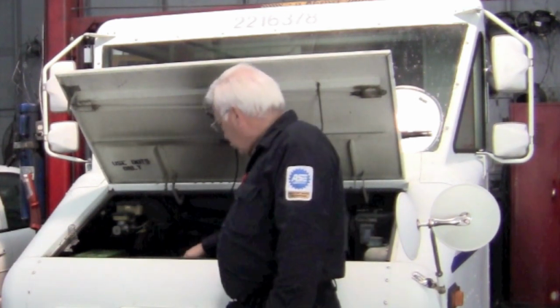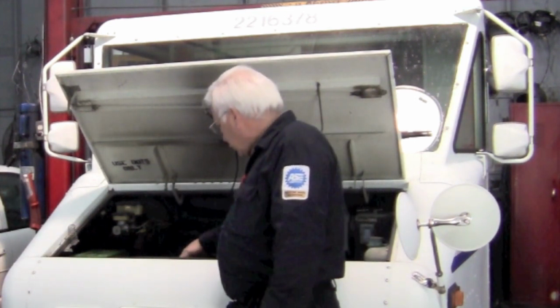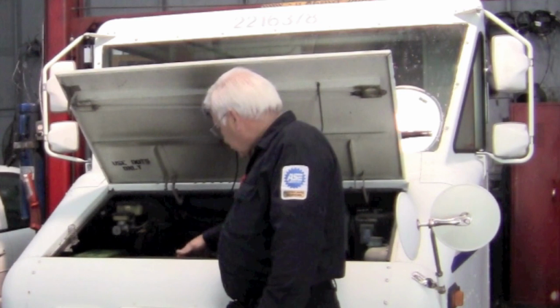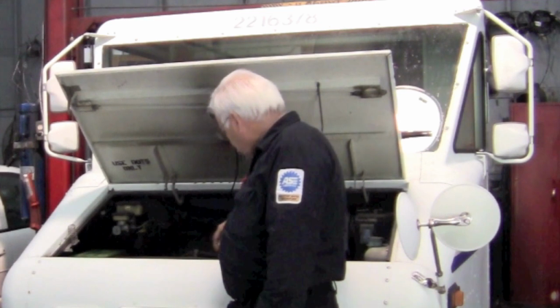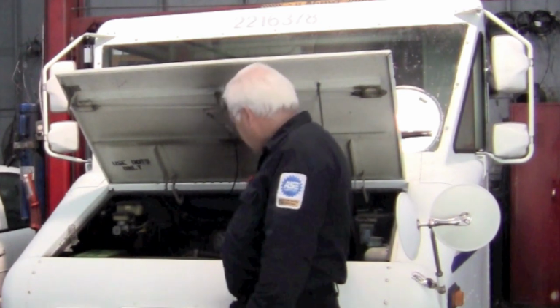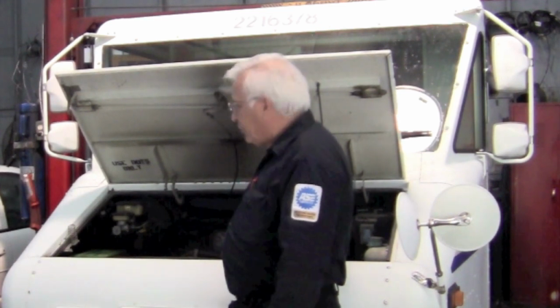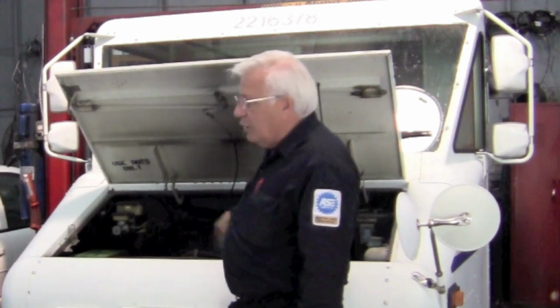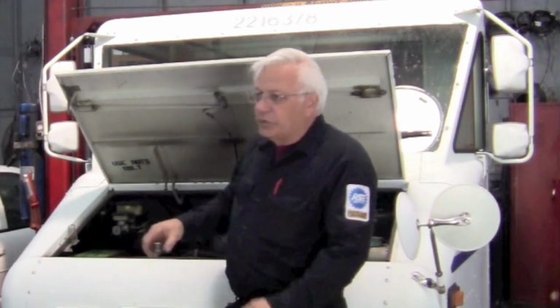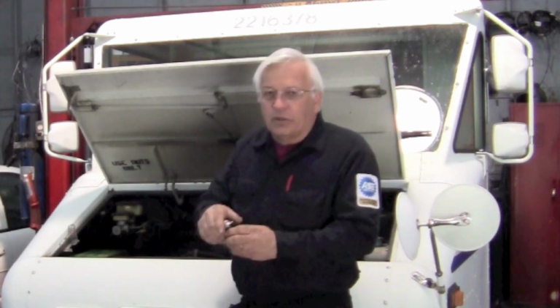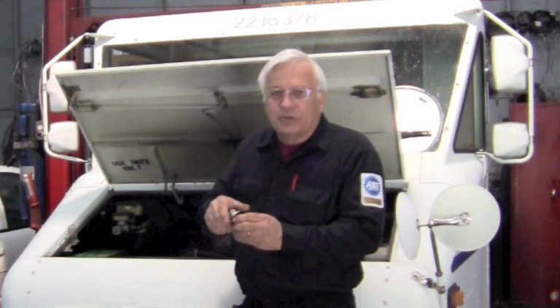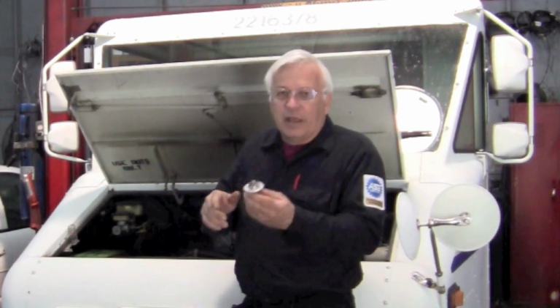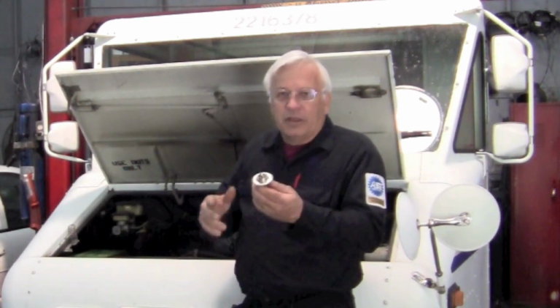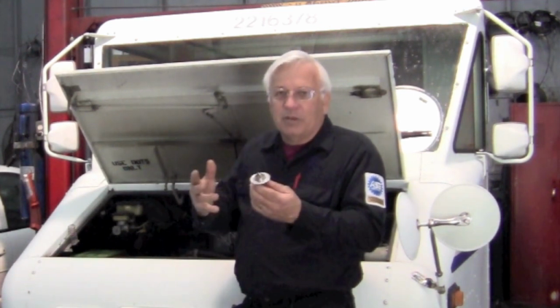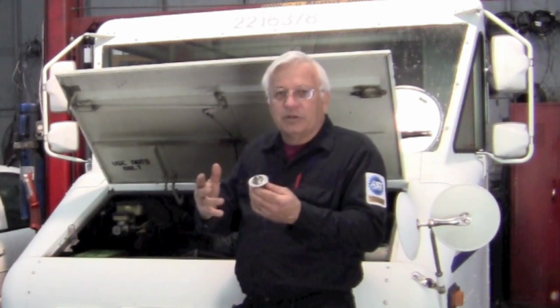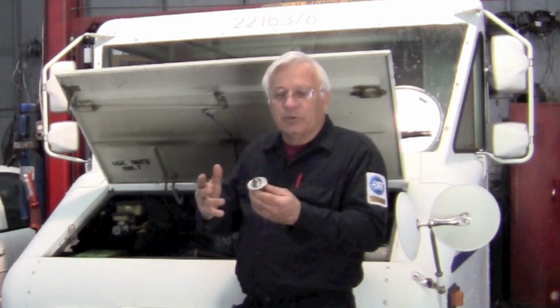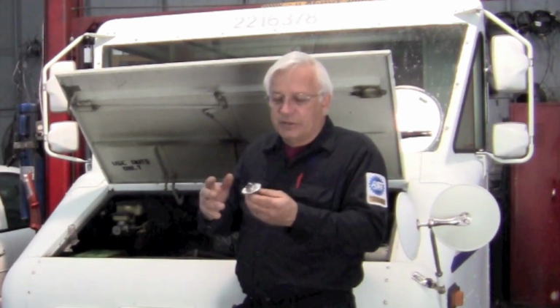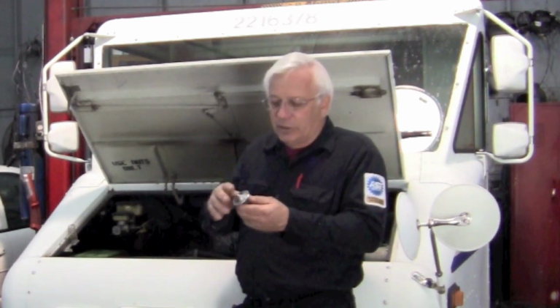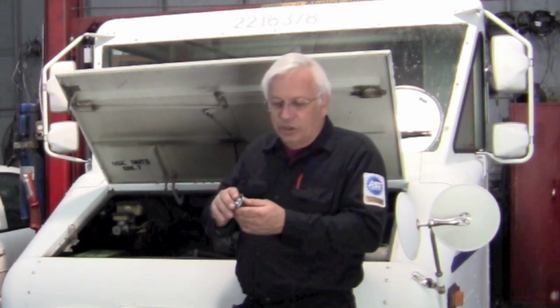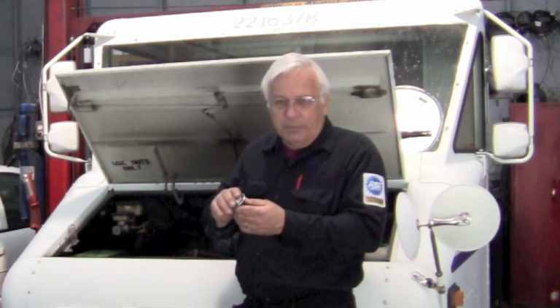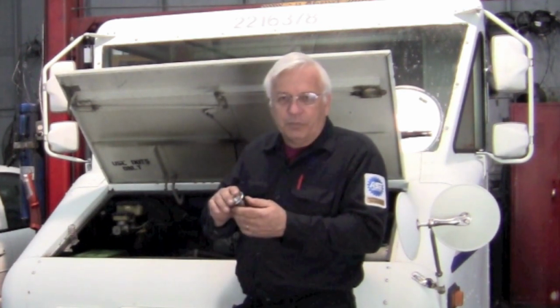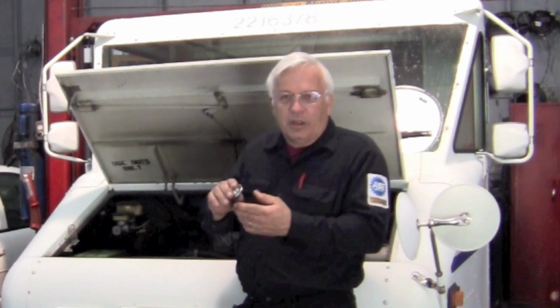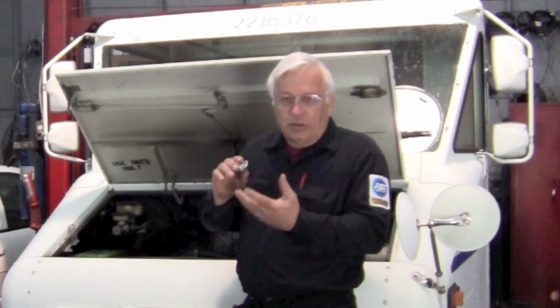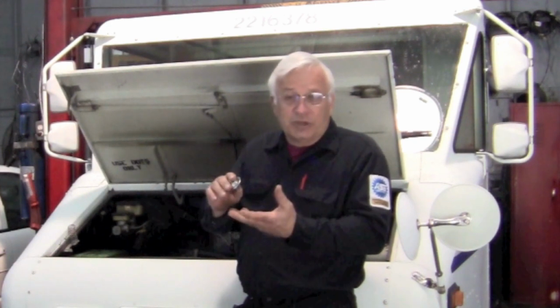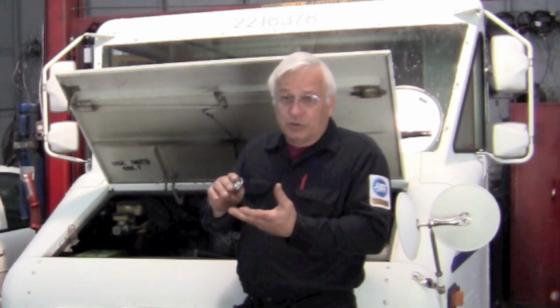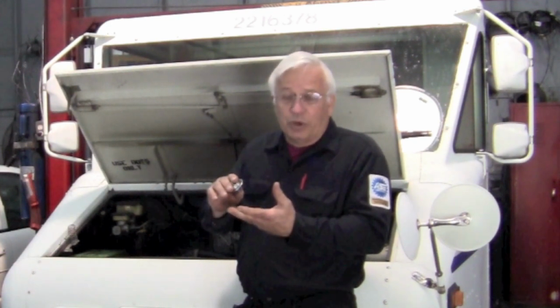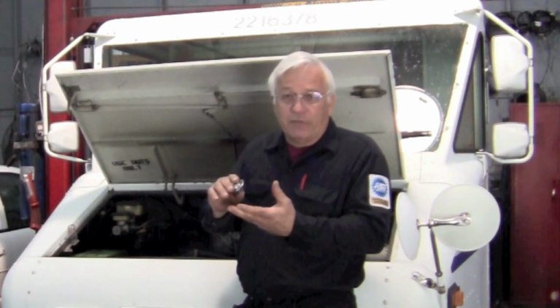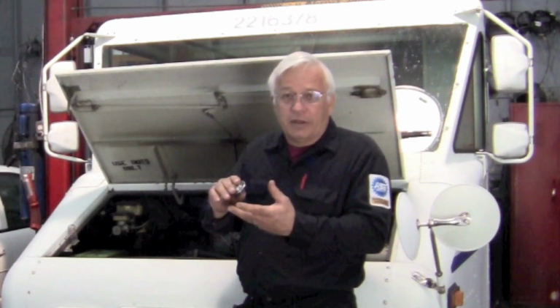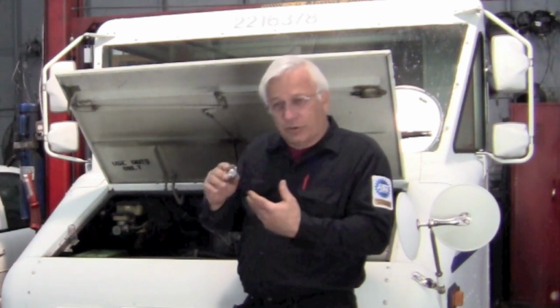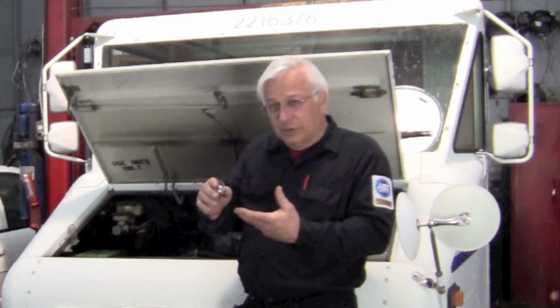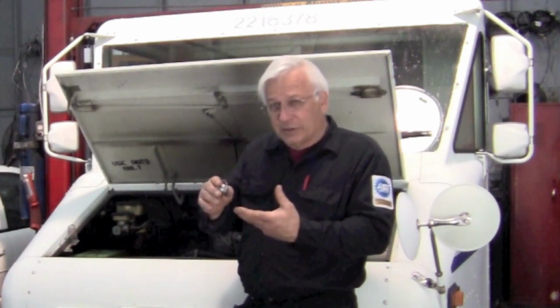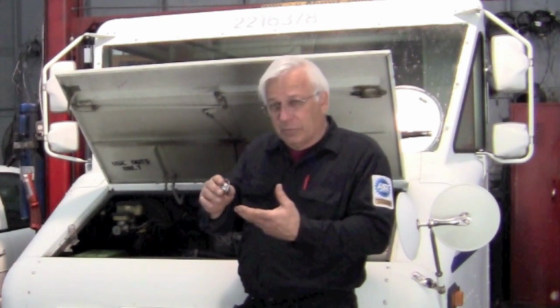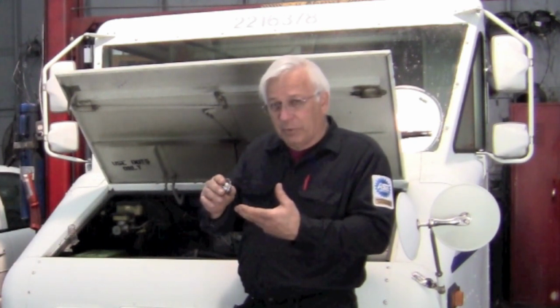We're trying to think what it could be. We took the thermostat out thinking maybe the thermostat was sticking shut, but the thermostat was working fine. So the thermostat wasn't the problem.